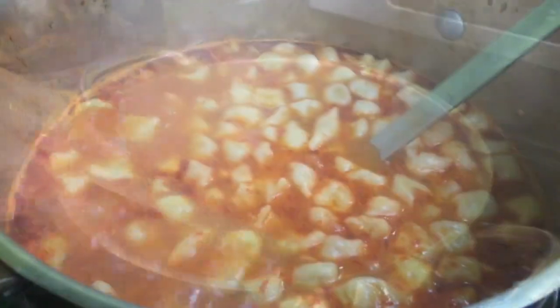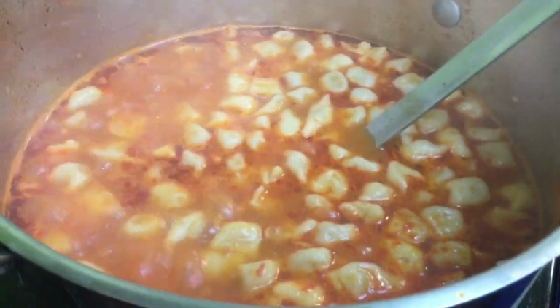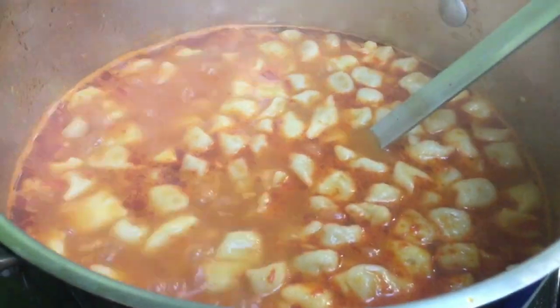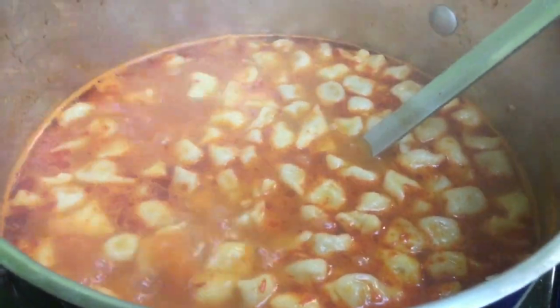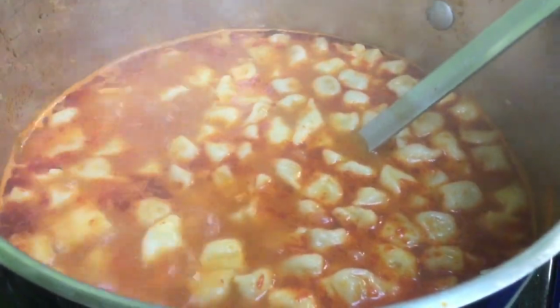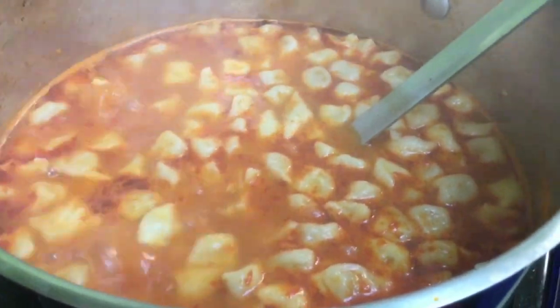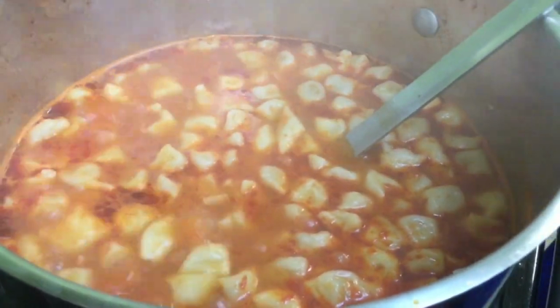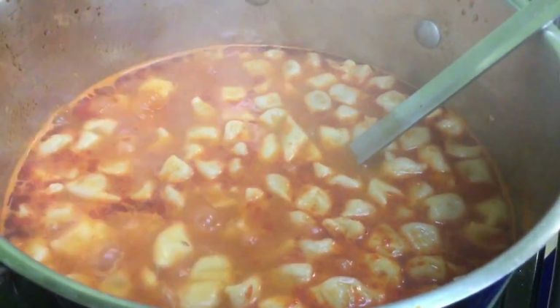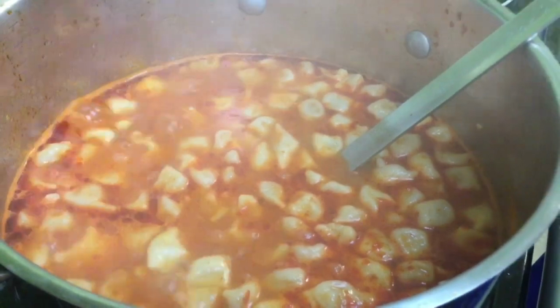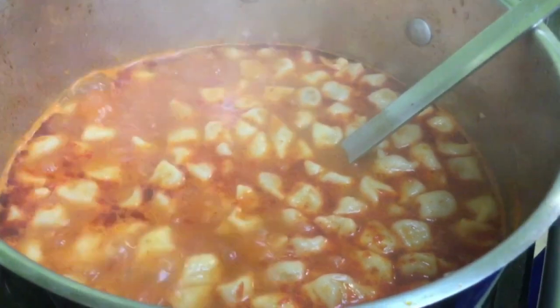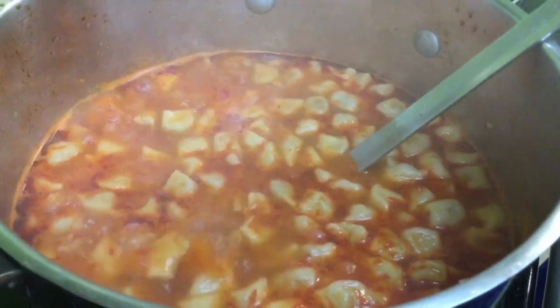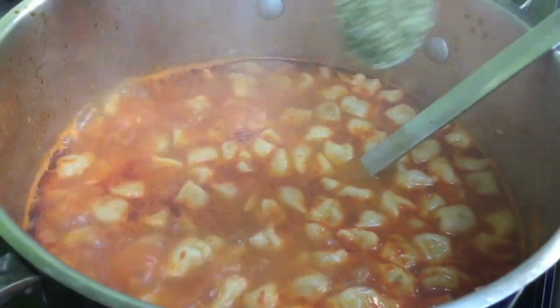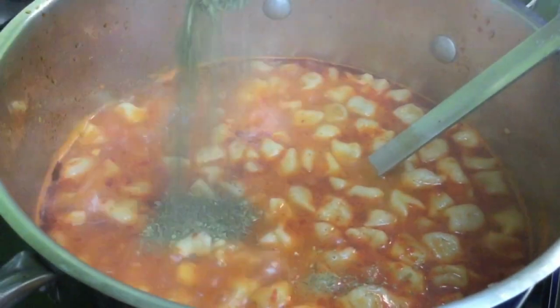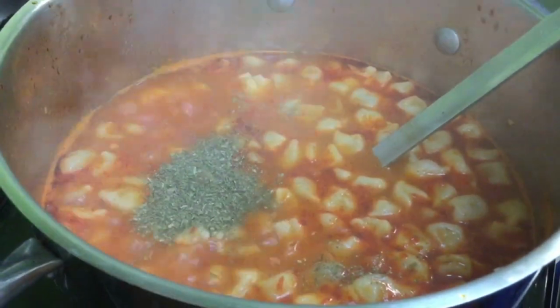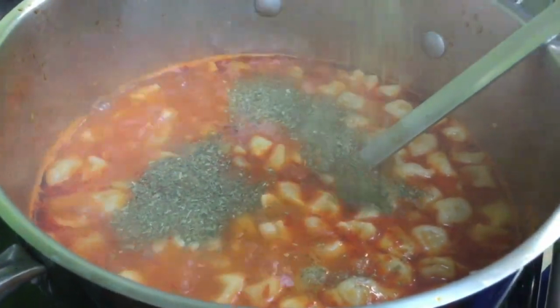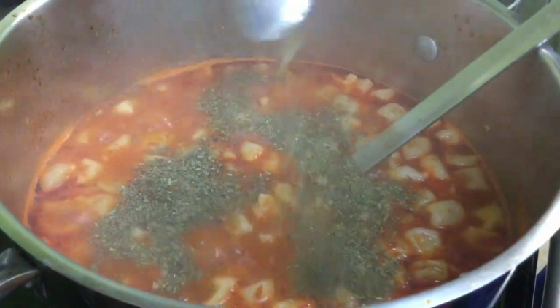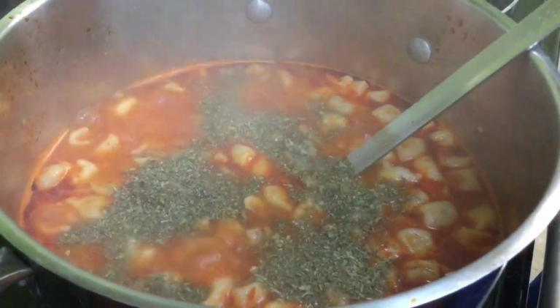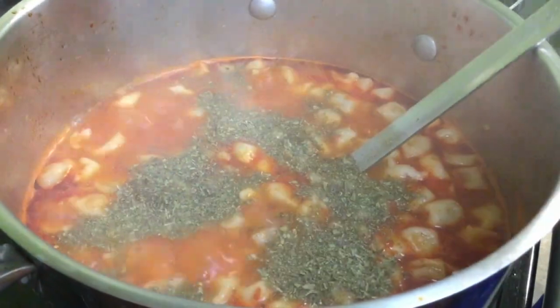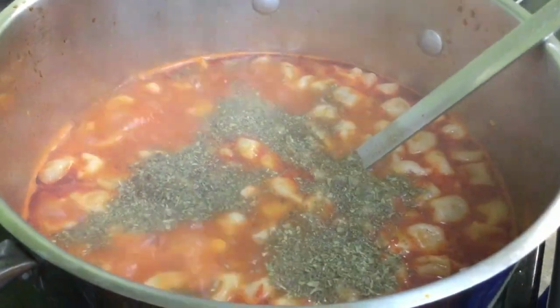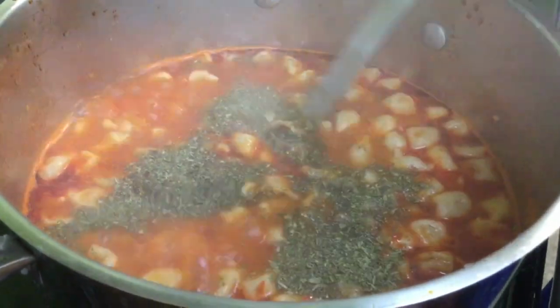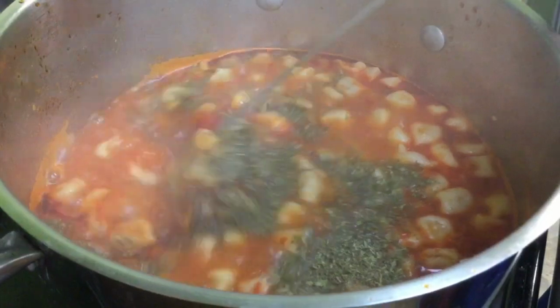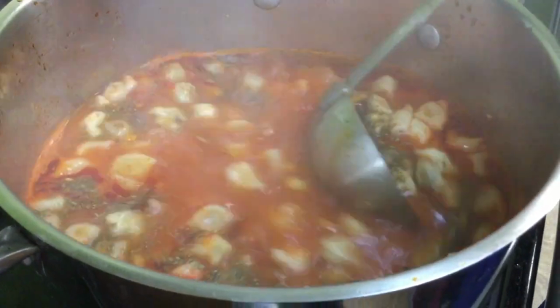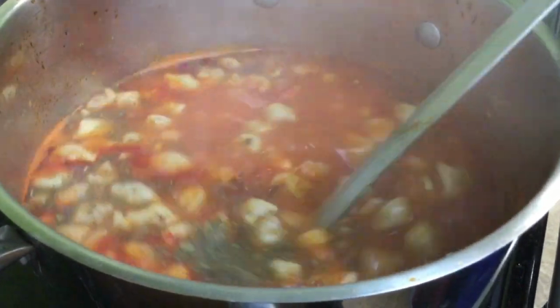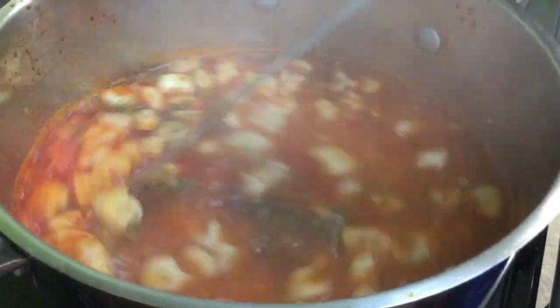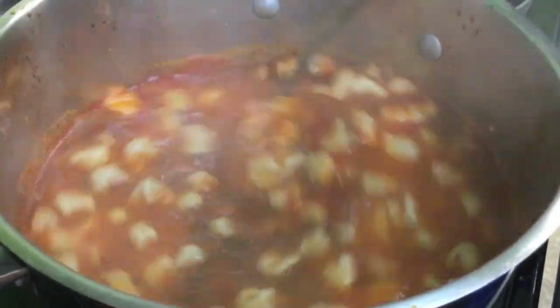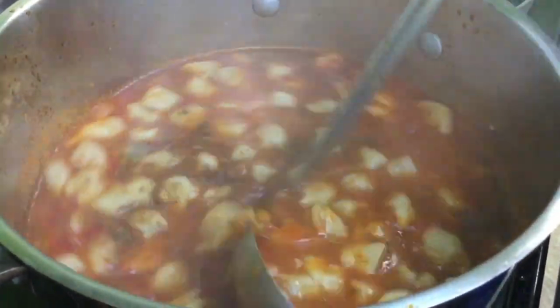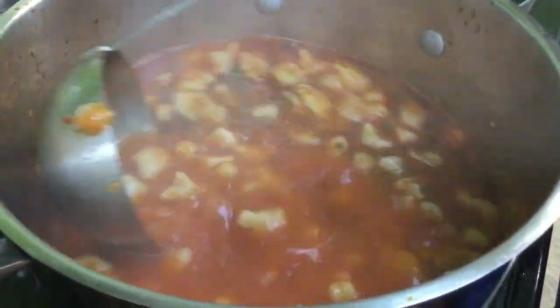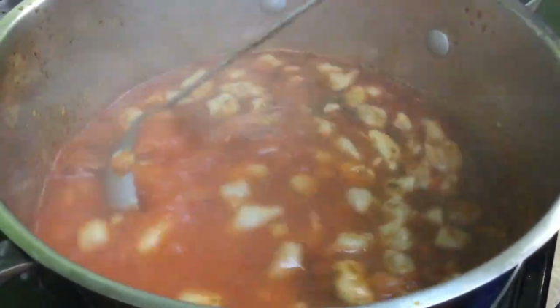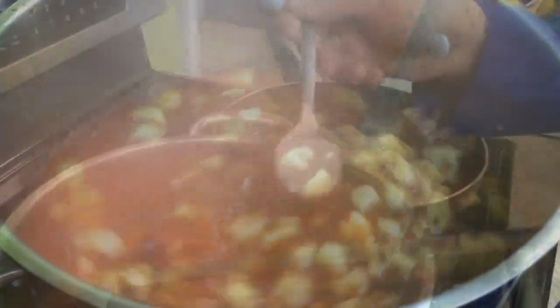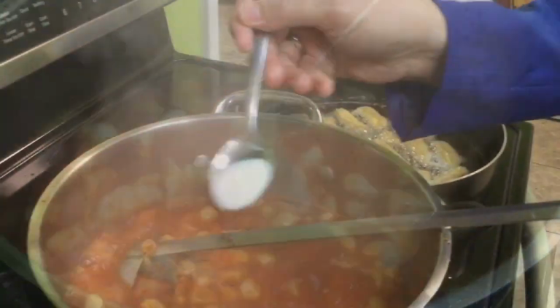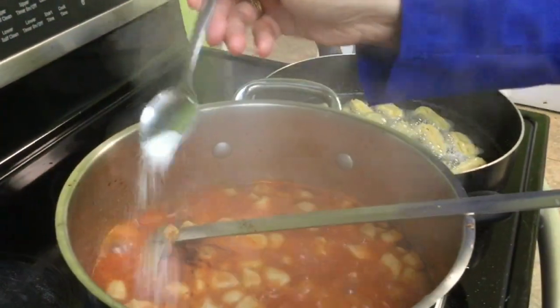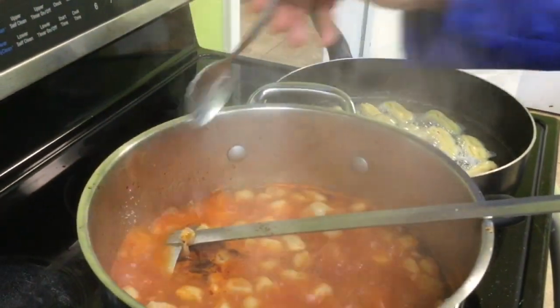Our monte soup with the chickpeas is cooking and simmering. Now we're adding some mint for extra flavor — about a teaspoon of dried mint — and adding about a teaspoon of salt.